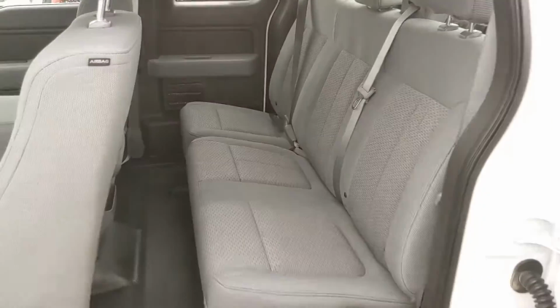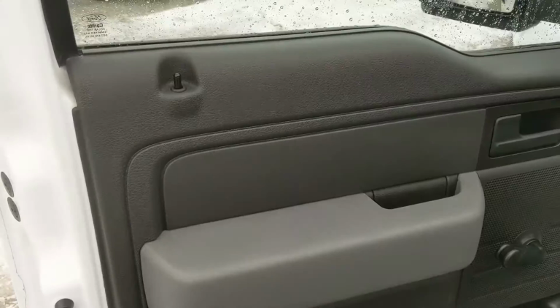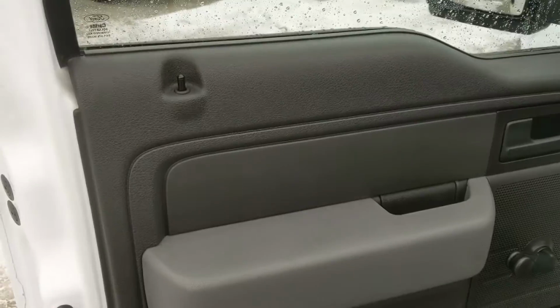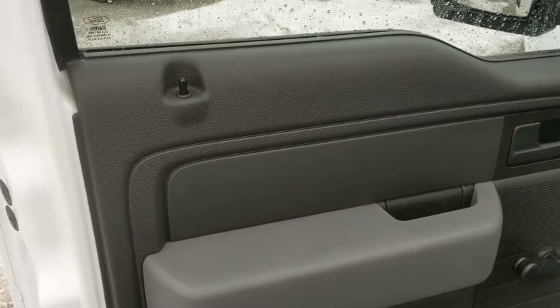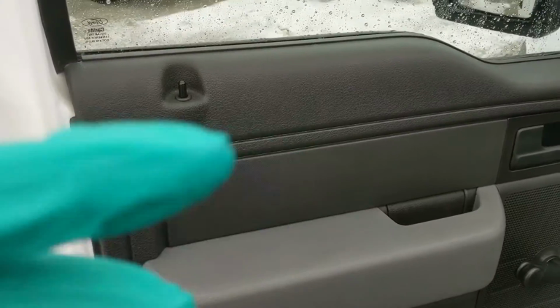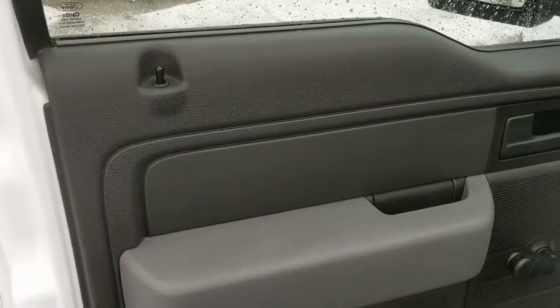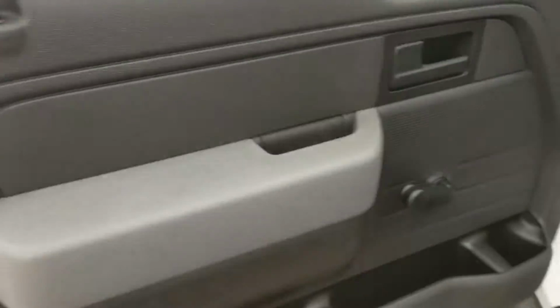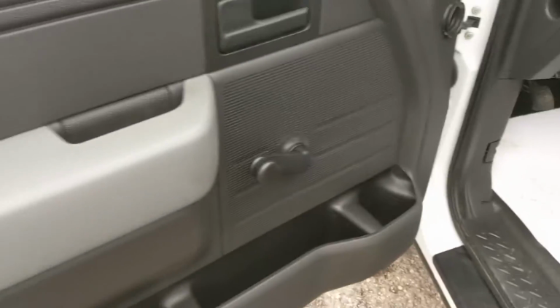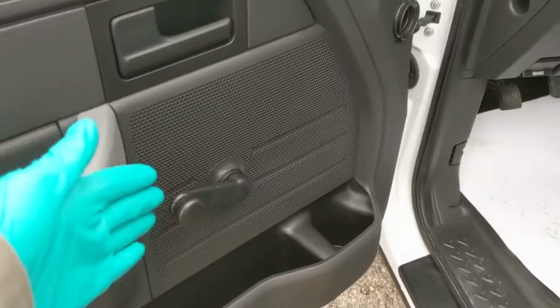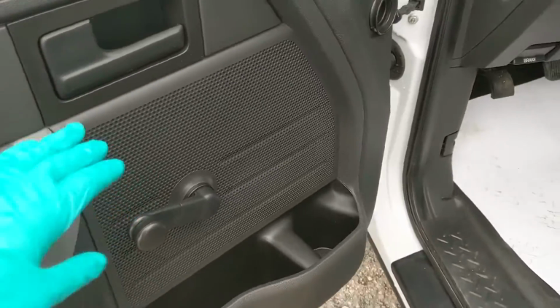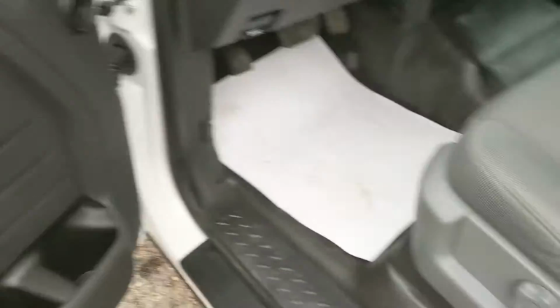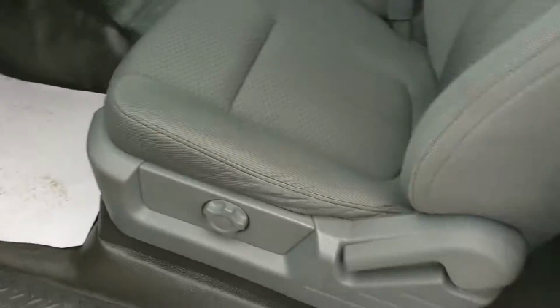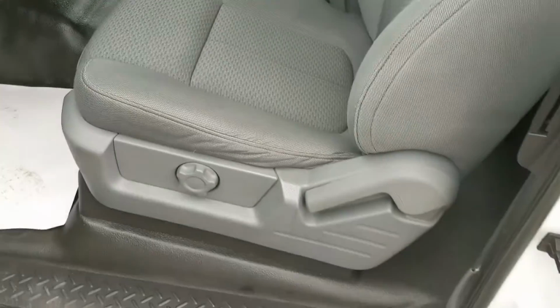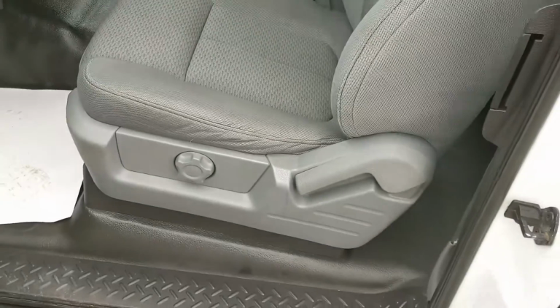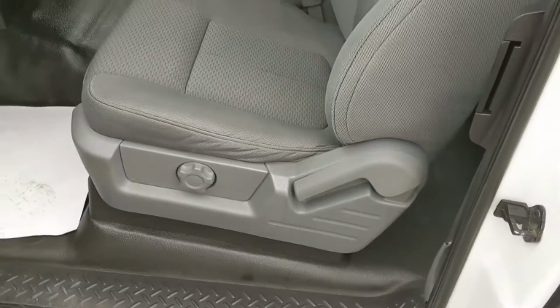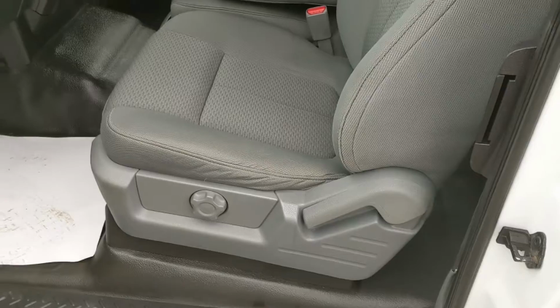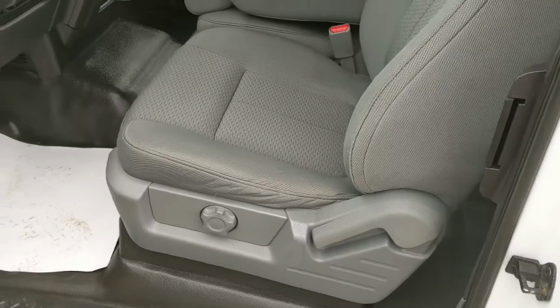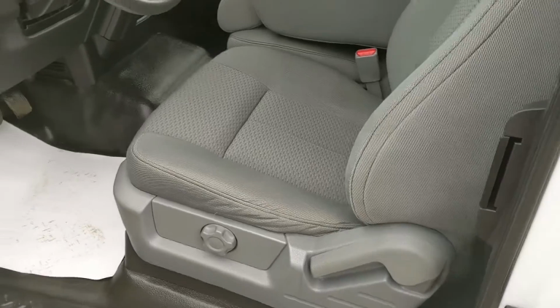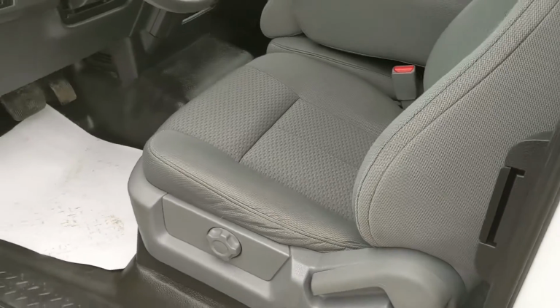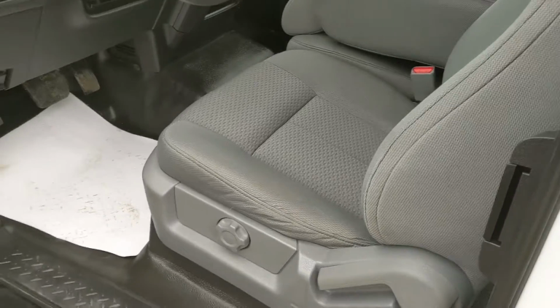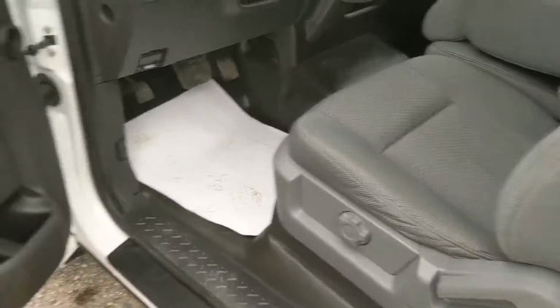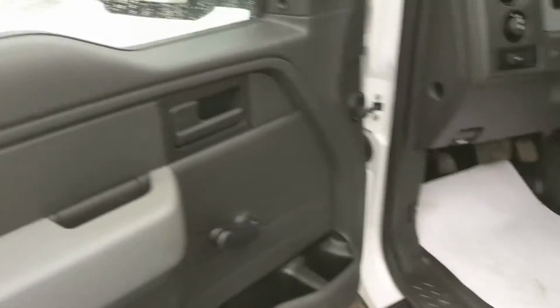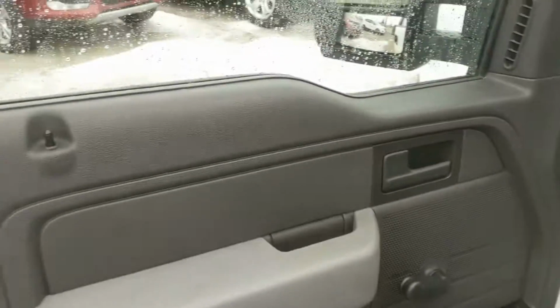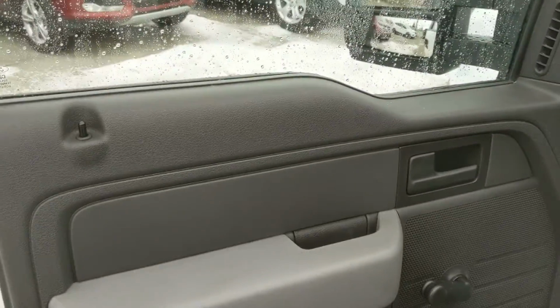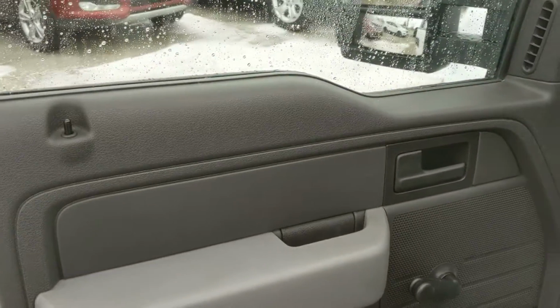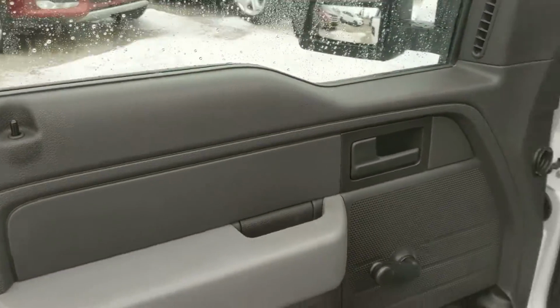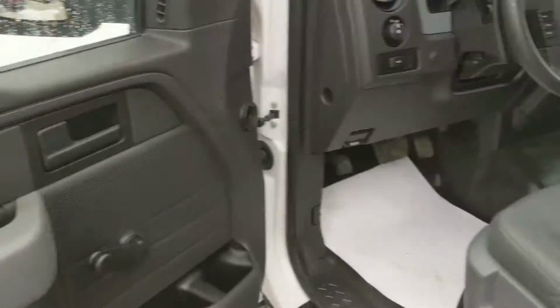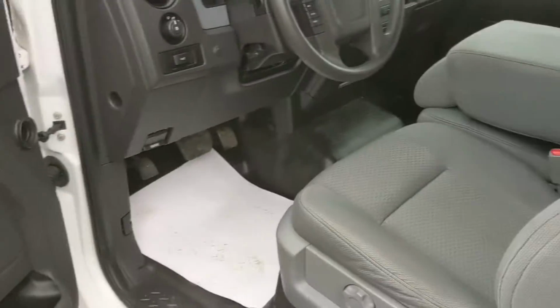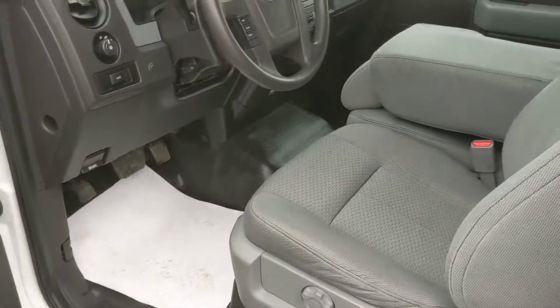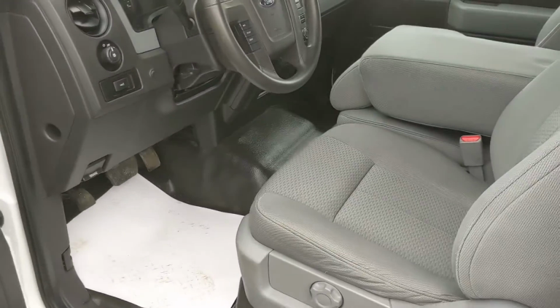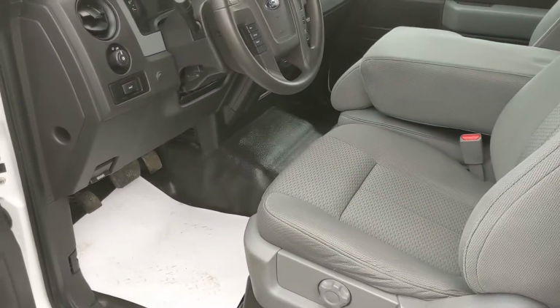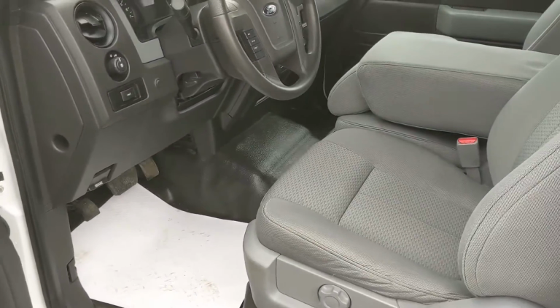Looking in the front, you do have manual locks, manual windows, and manual seats. Not too extravagant, but that just means less can break and go wrong.